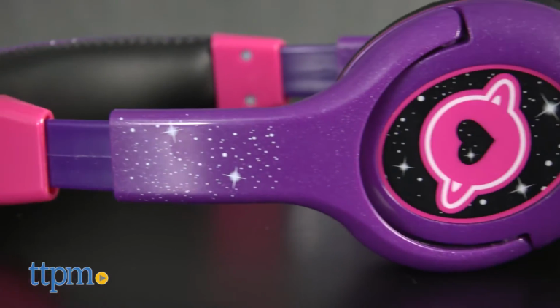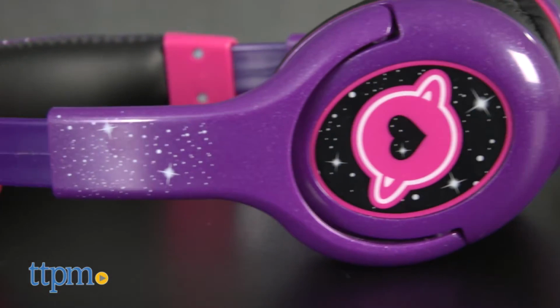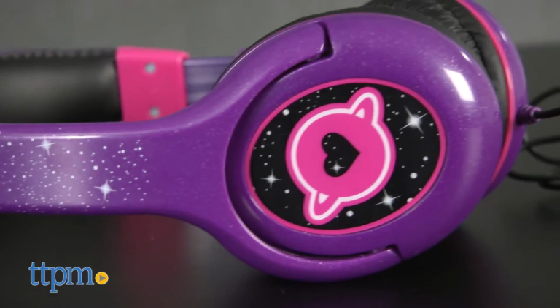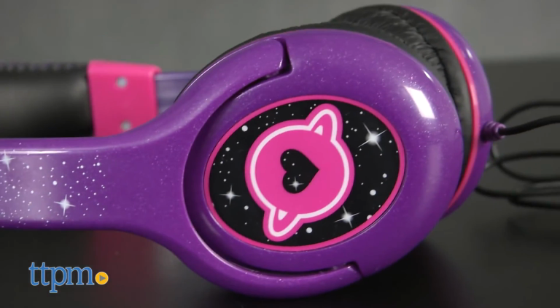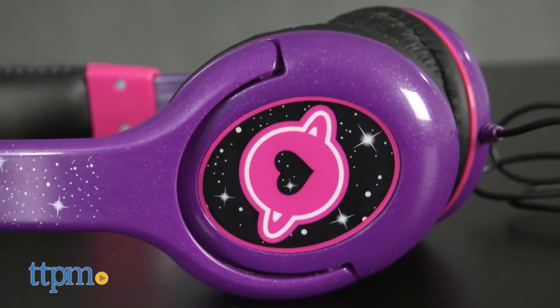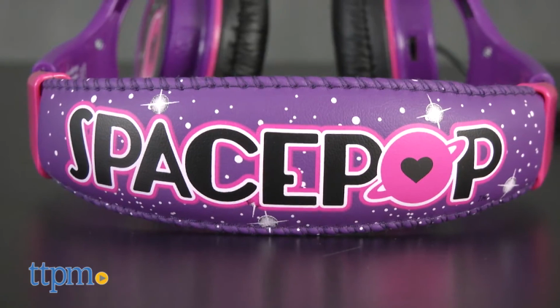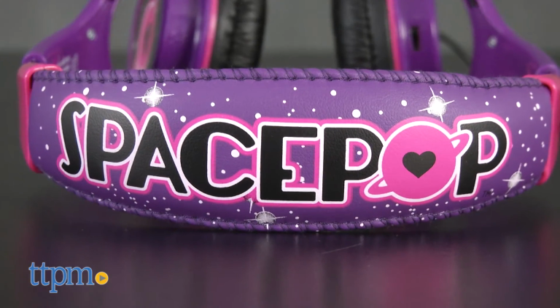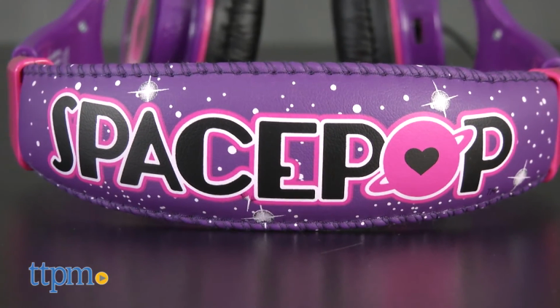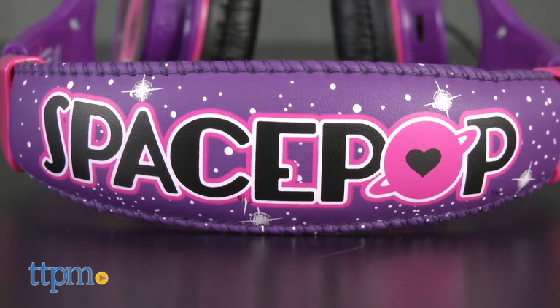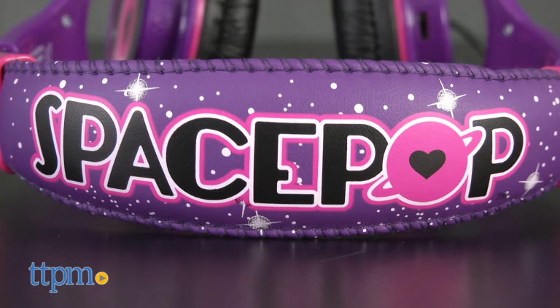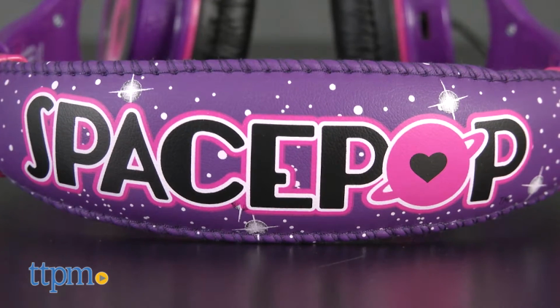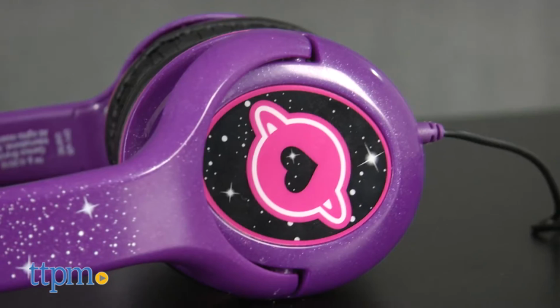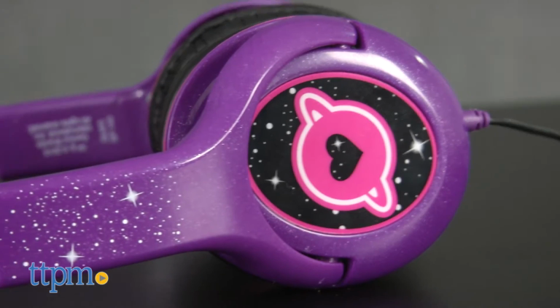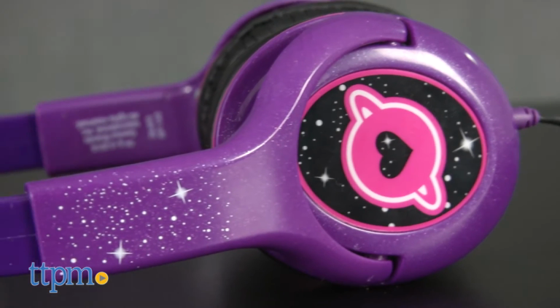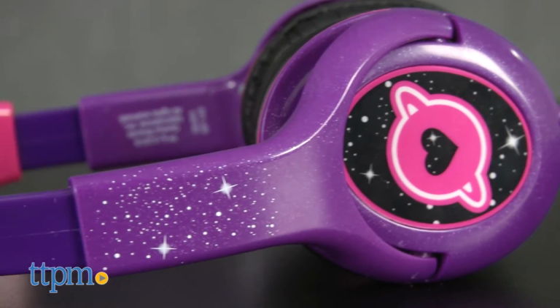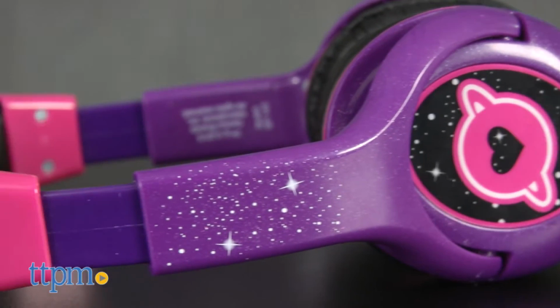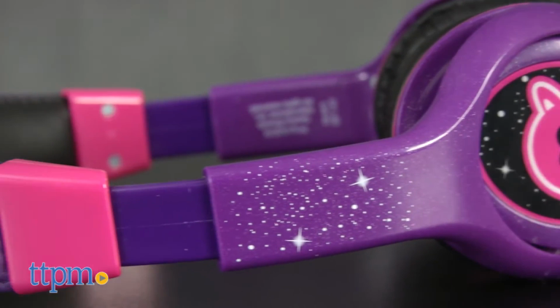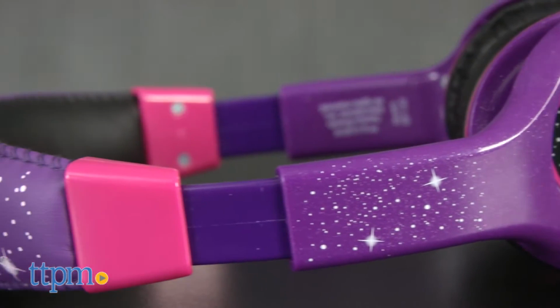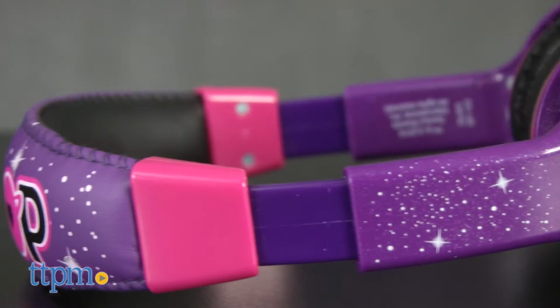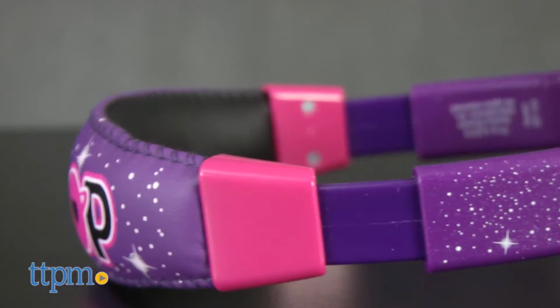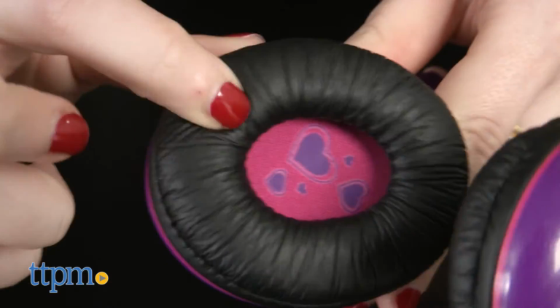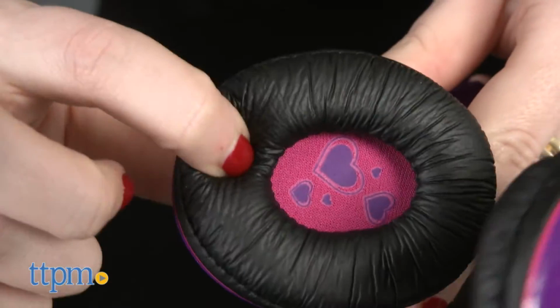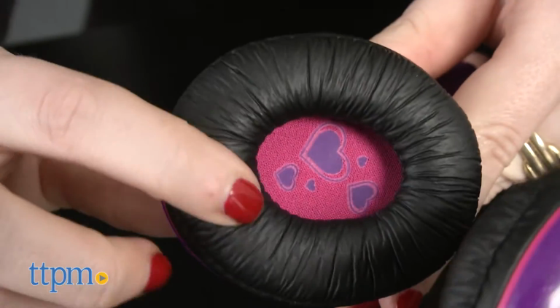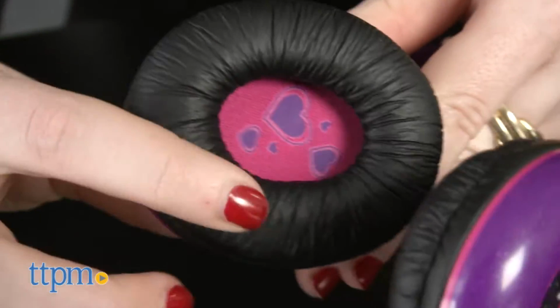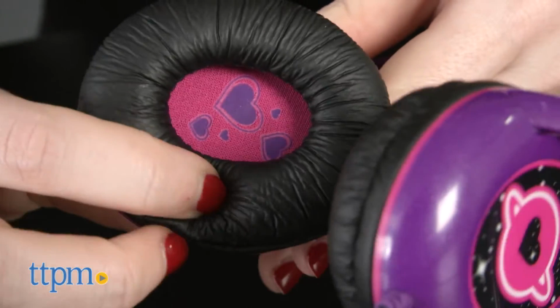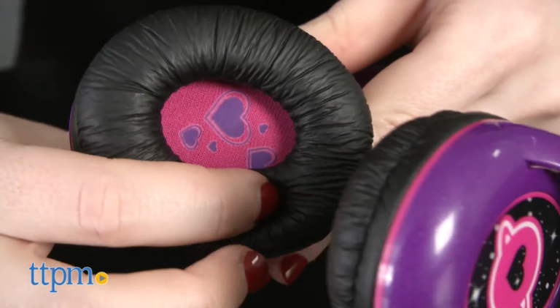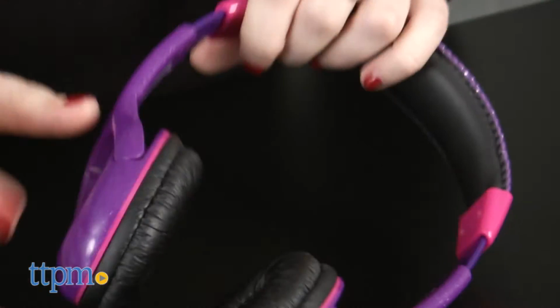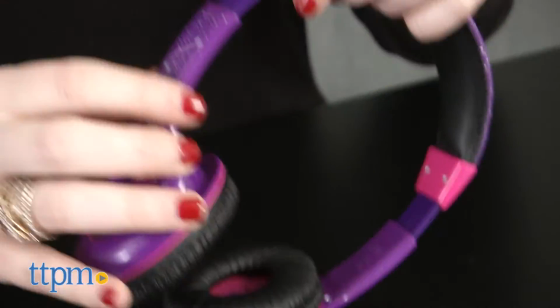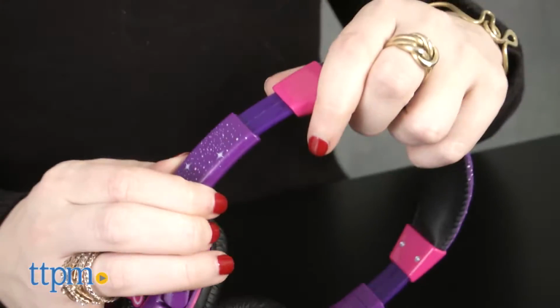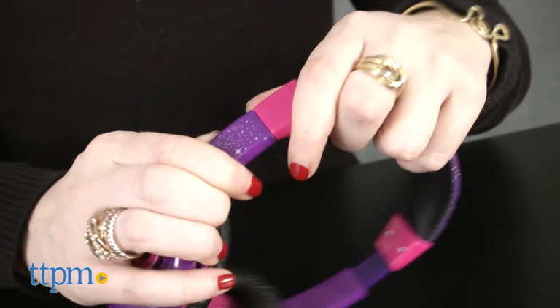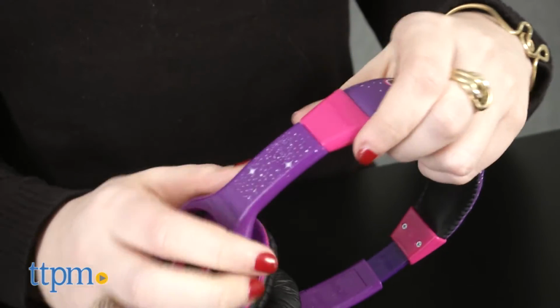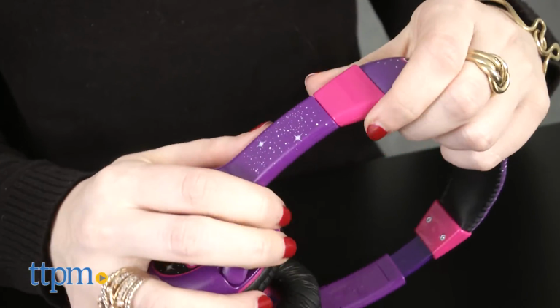The headphones feature a galactic purple and pink color scheme accented with stars and the SpacePop Pink Planet logos on the ears. The earpieces are cushioned for comfortable wear and adjustable to fit your head.